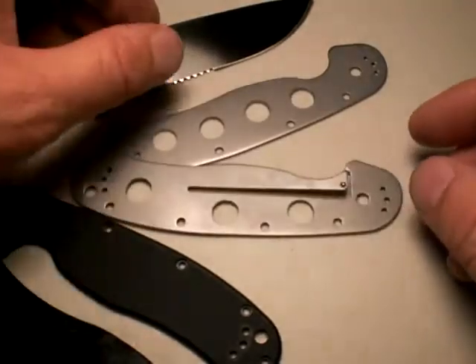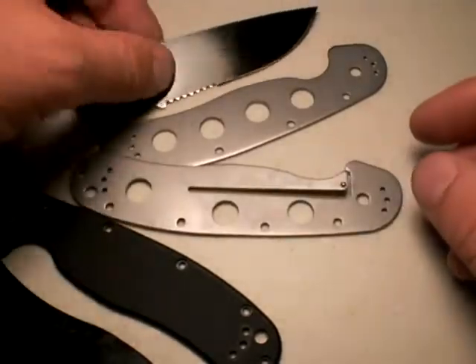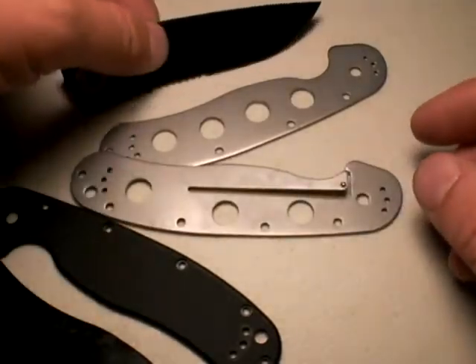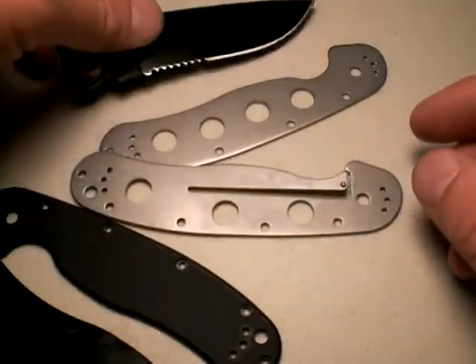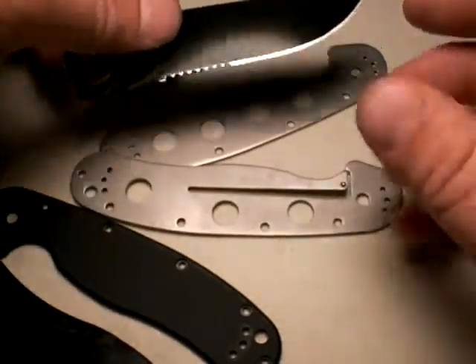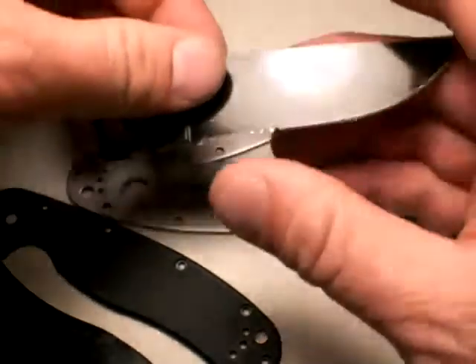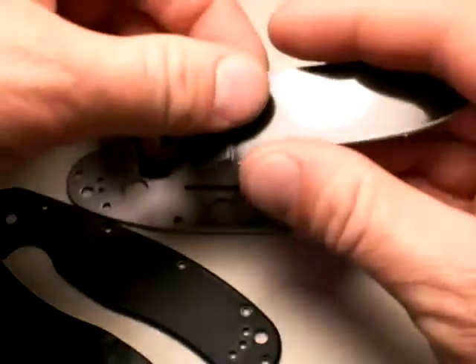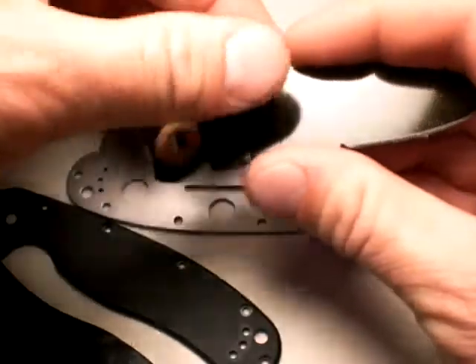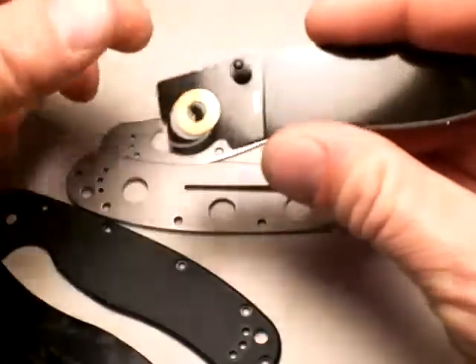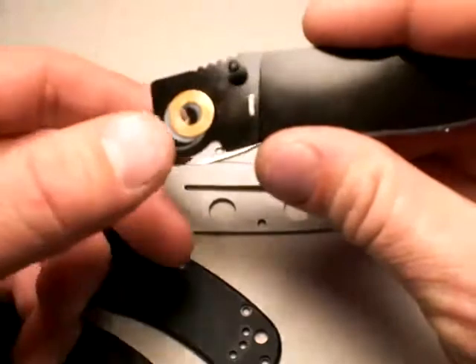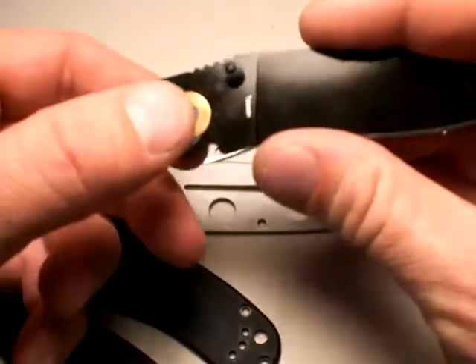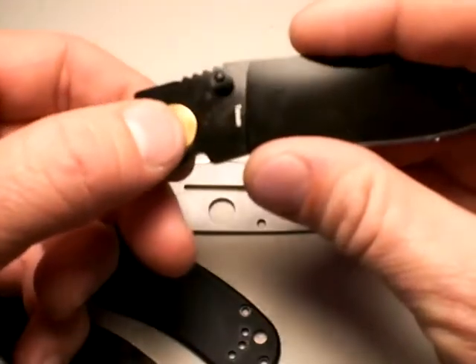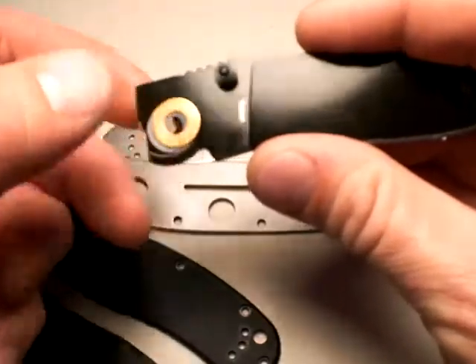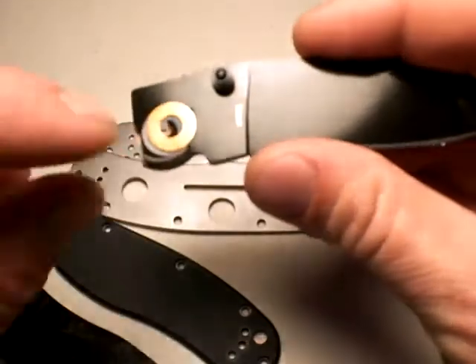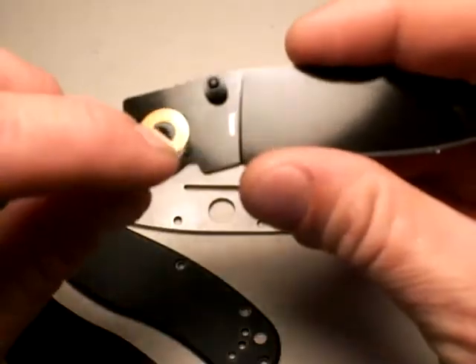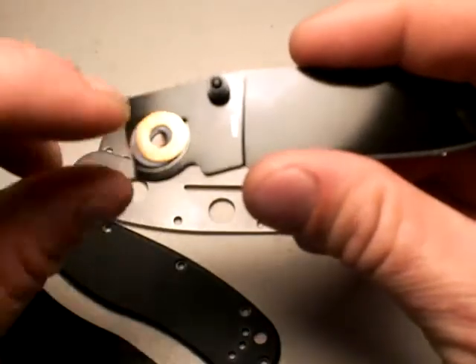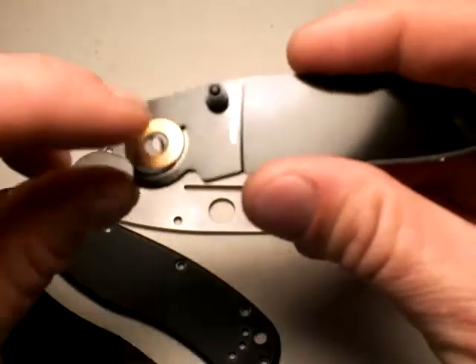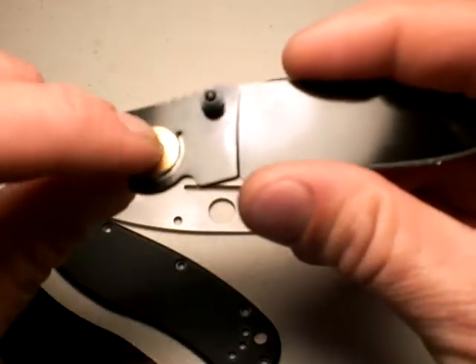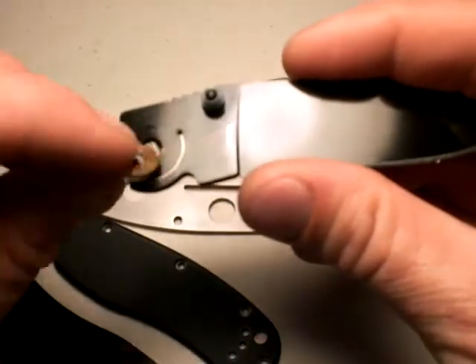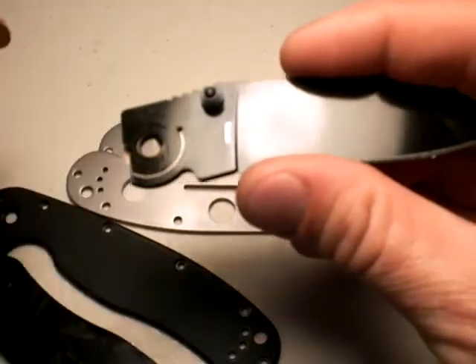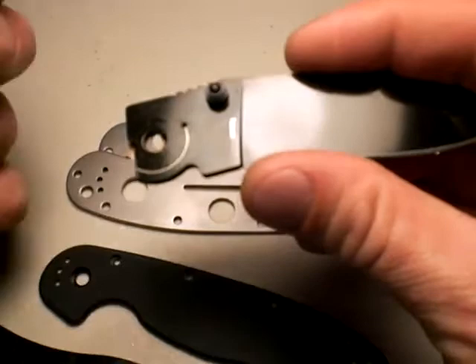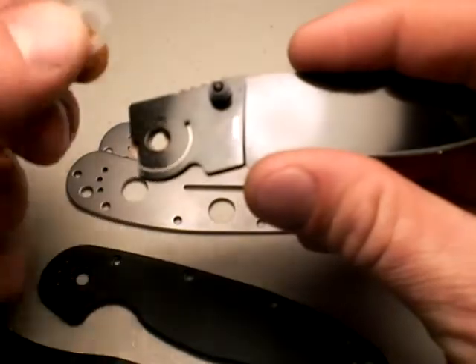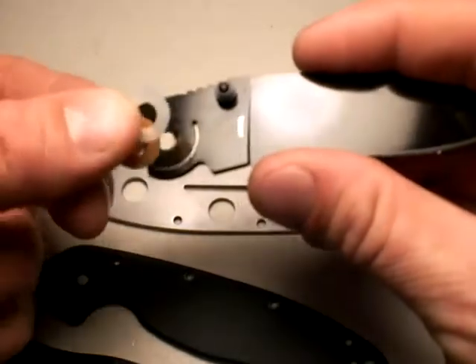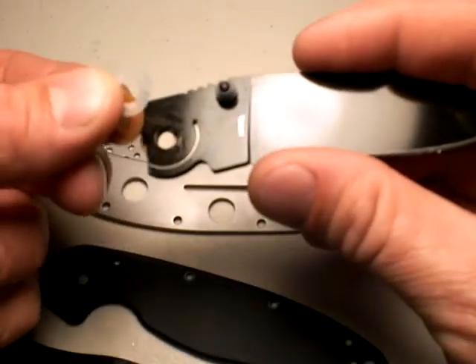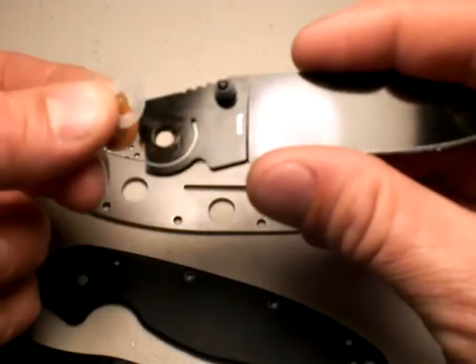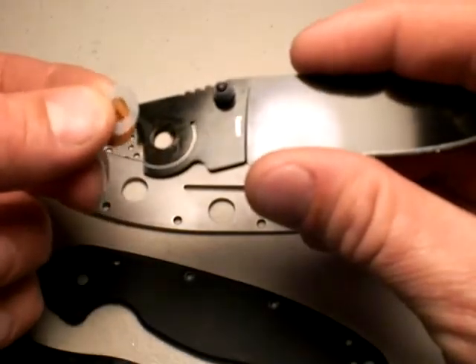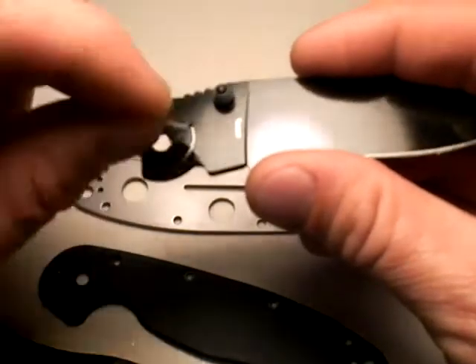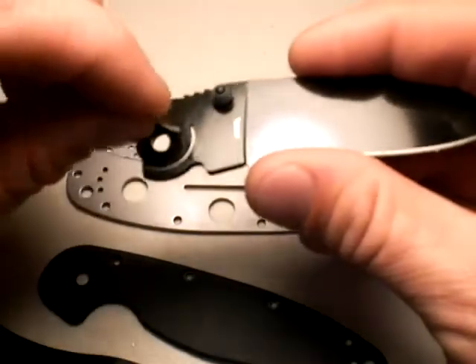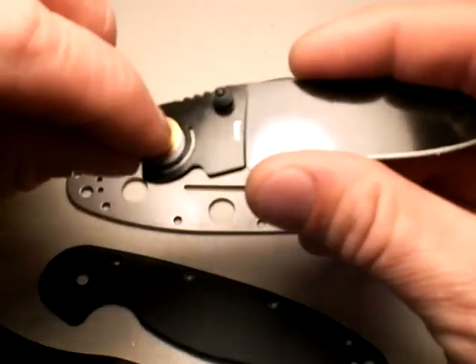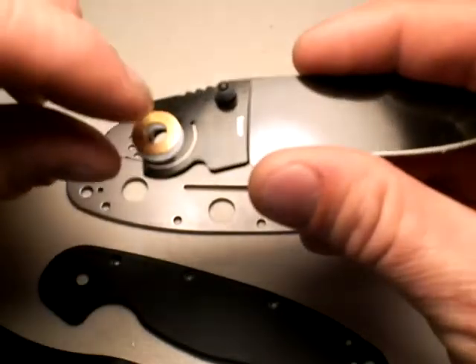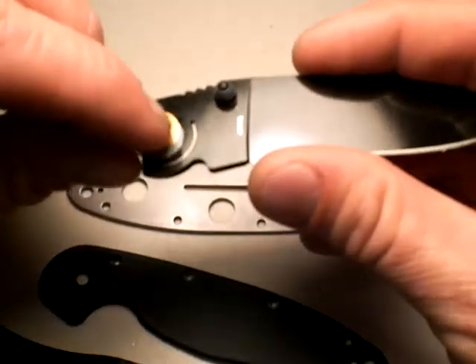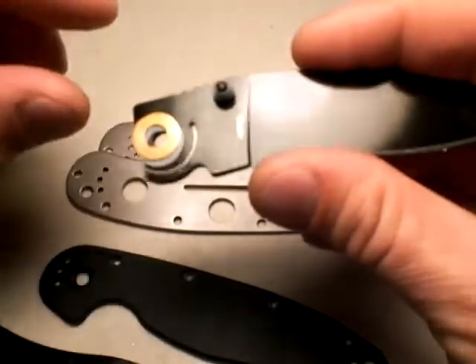While we've got the knife apart — and I'll make reference to this in my review of the RAT Model 1 — you can see the phosphor bushings here, along with some very thin Teflon bushings as well, and that's why that knife deploys so nicely.